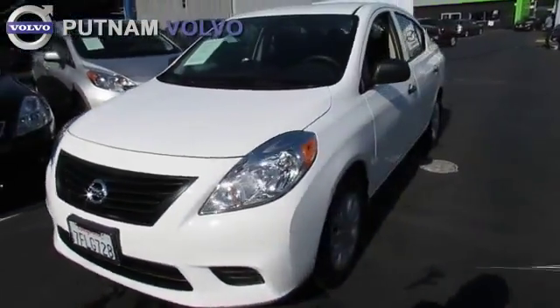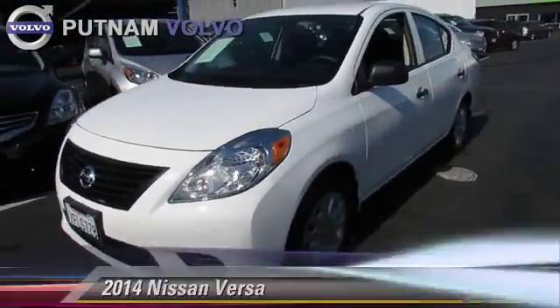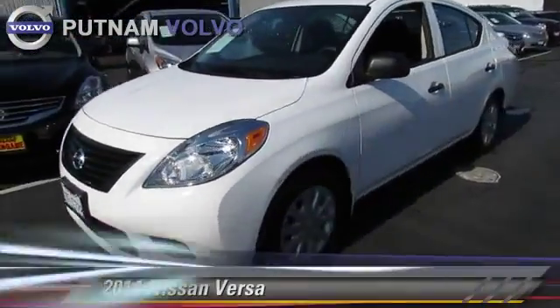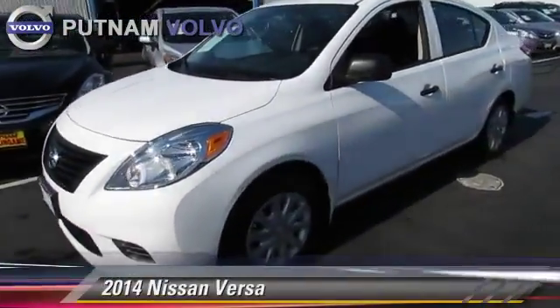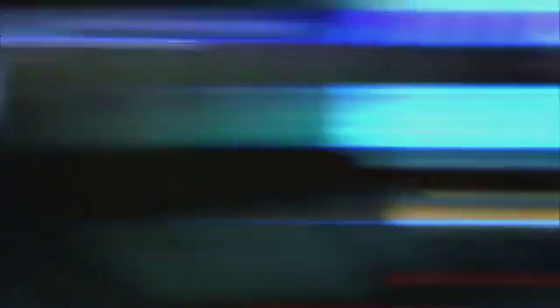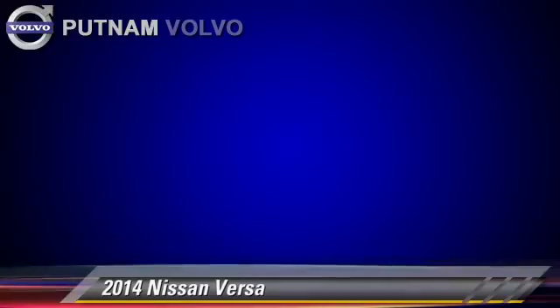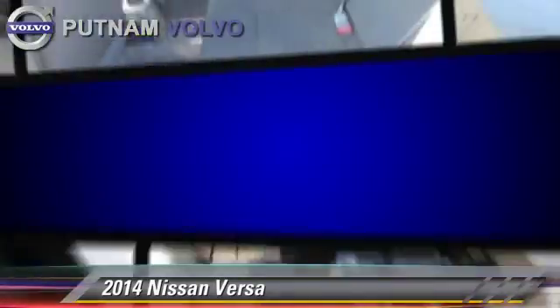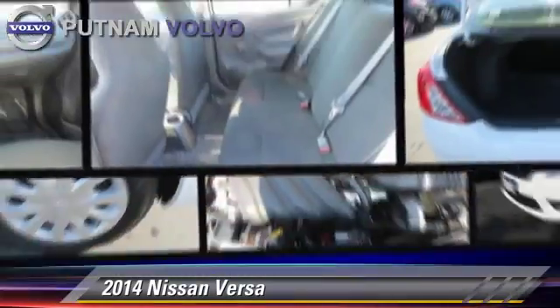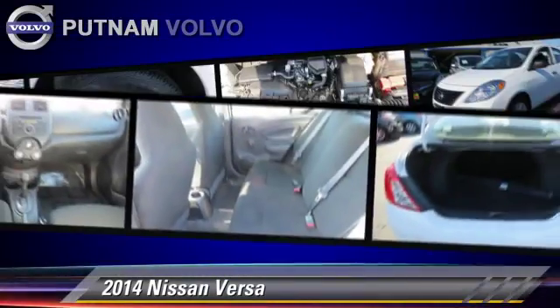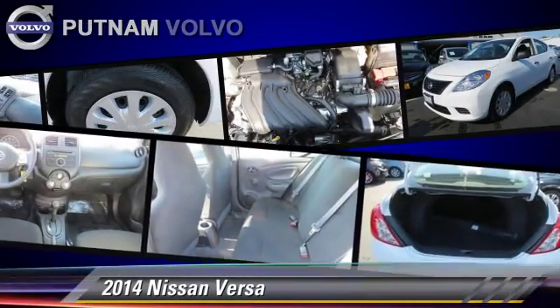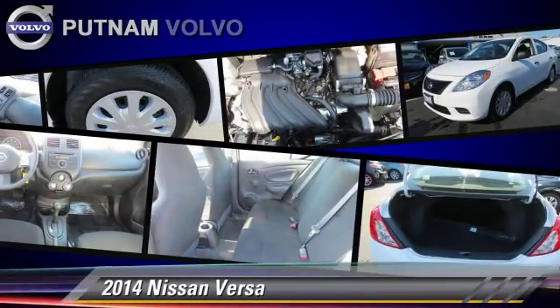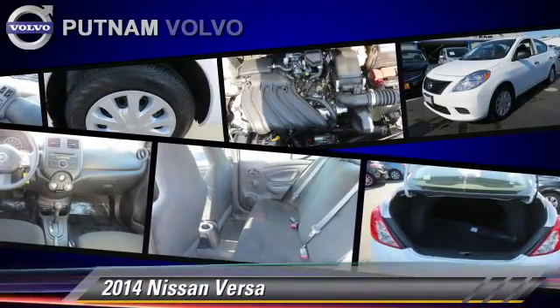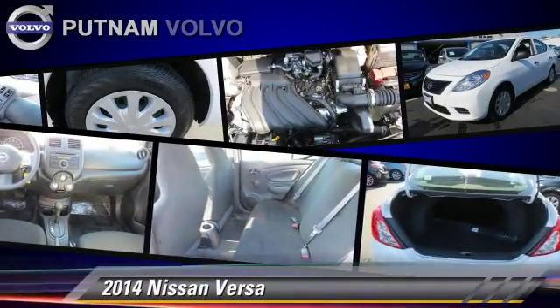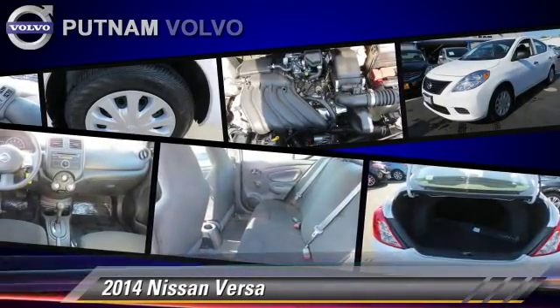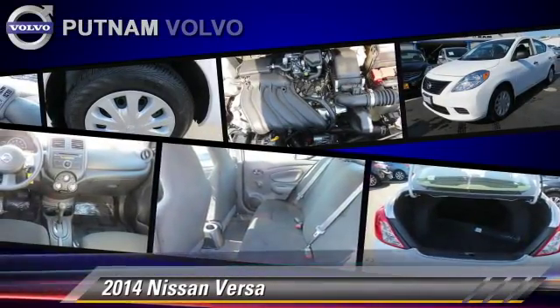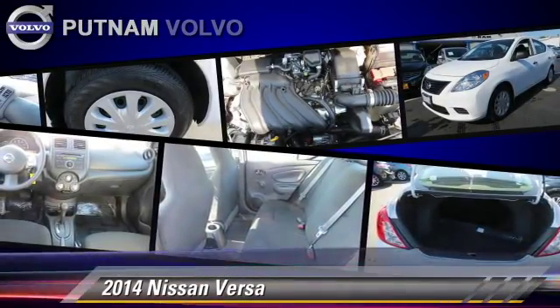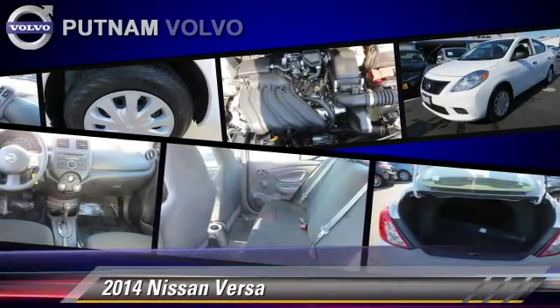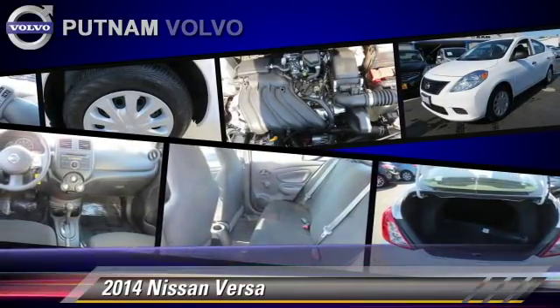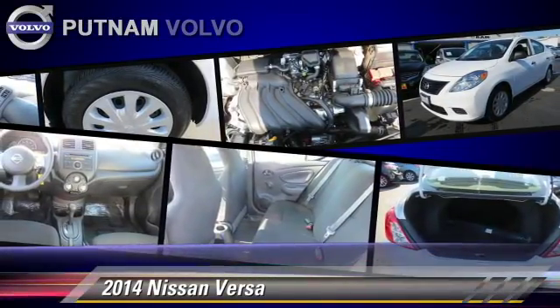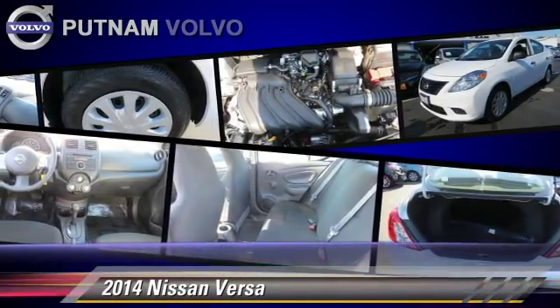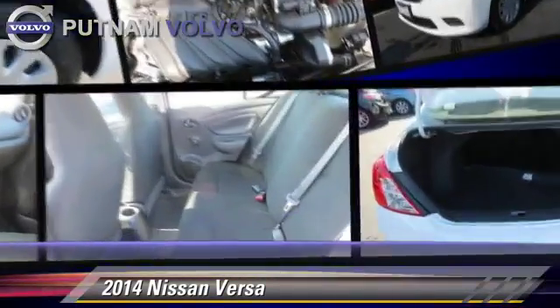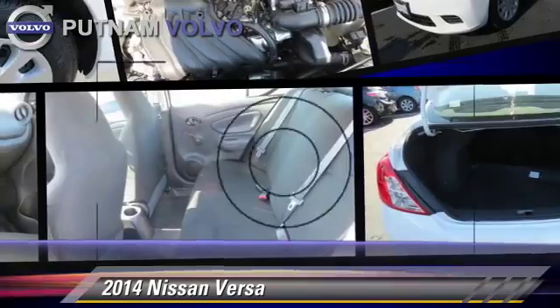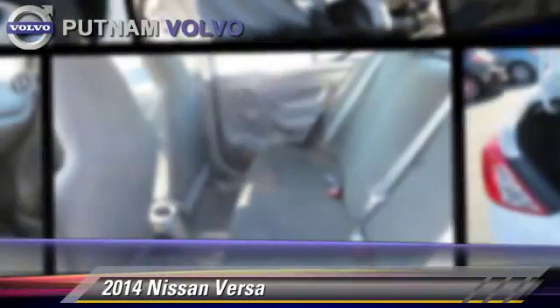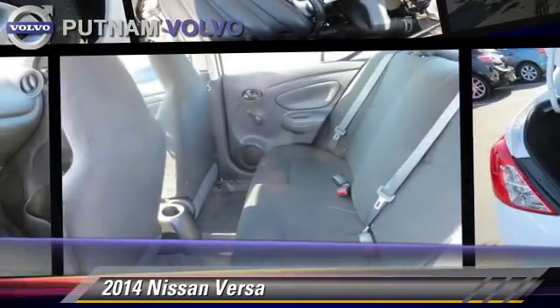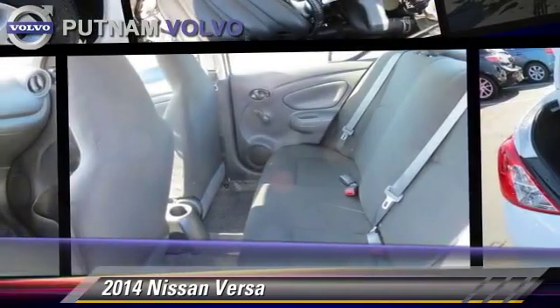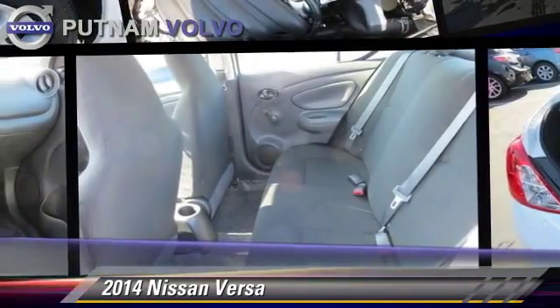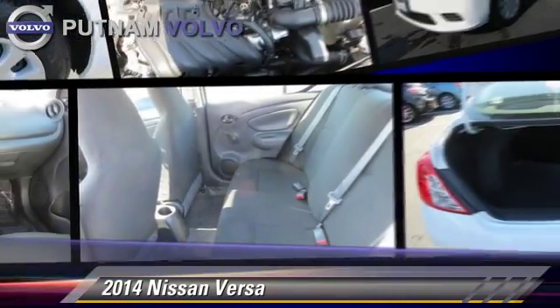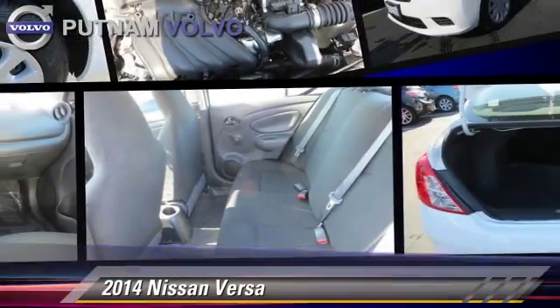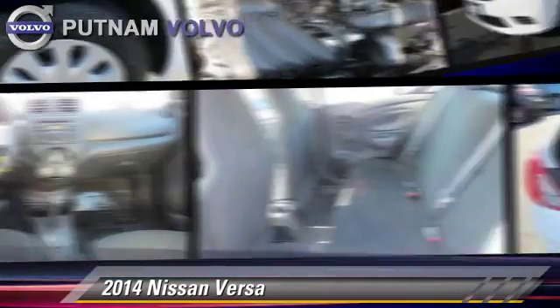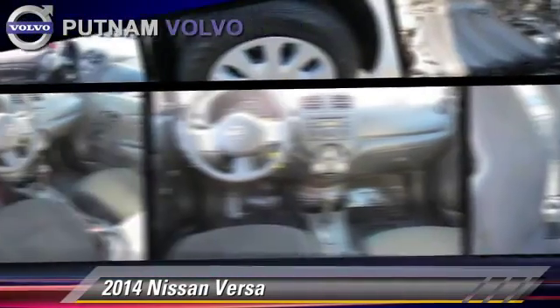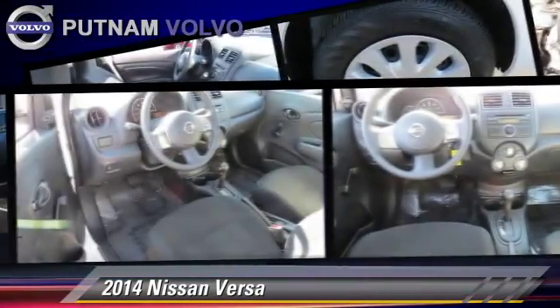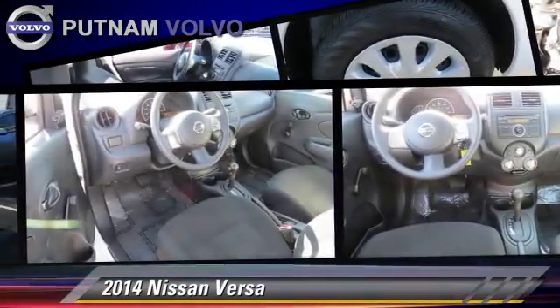The 2014 Nissan Versa with an automatic transmission. This vehicle, with fewer than 5,000 miles on the odometer, is well equipped.